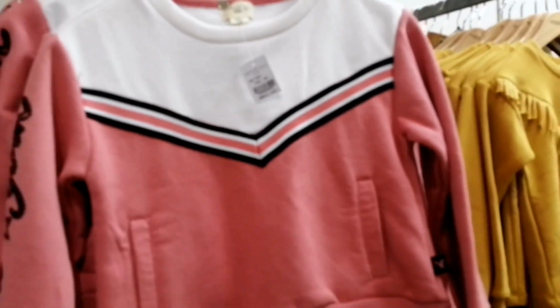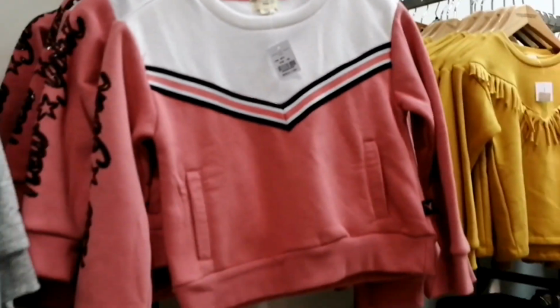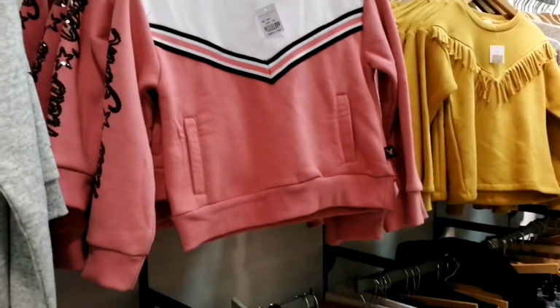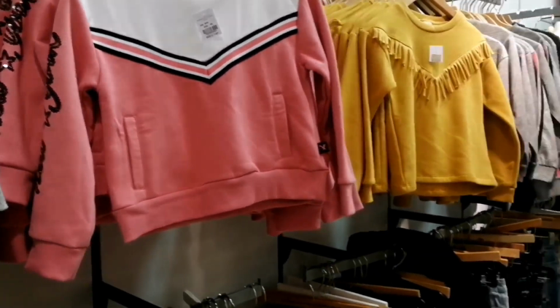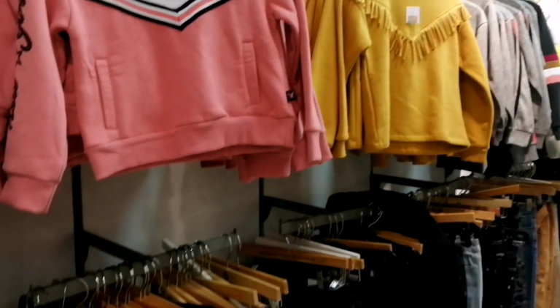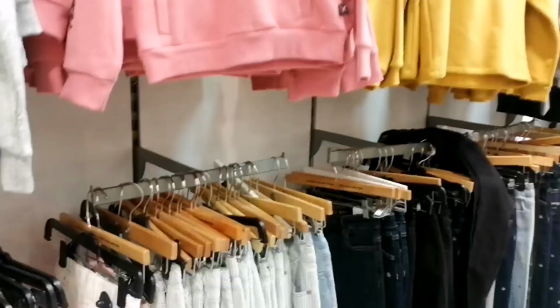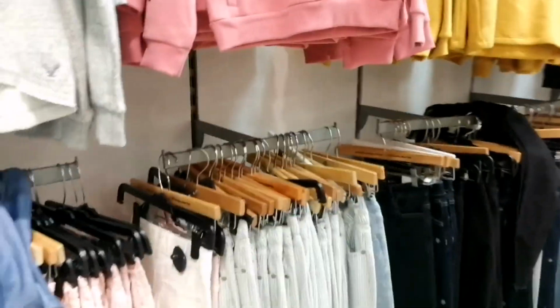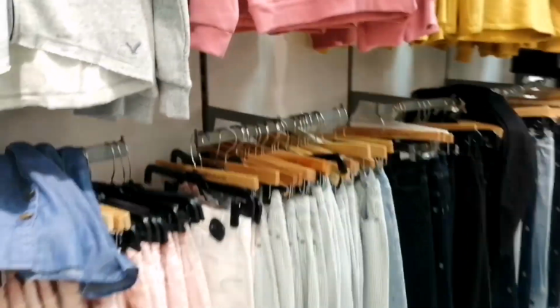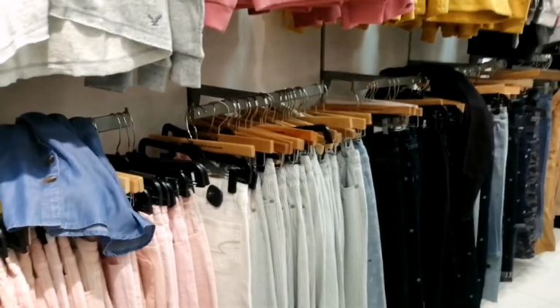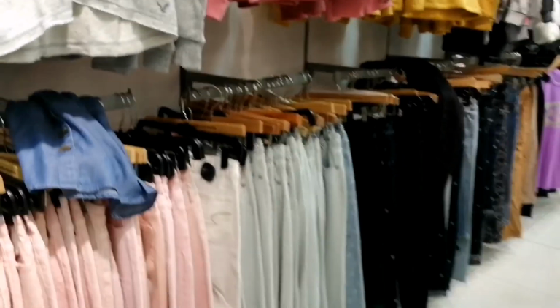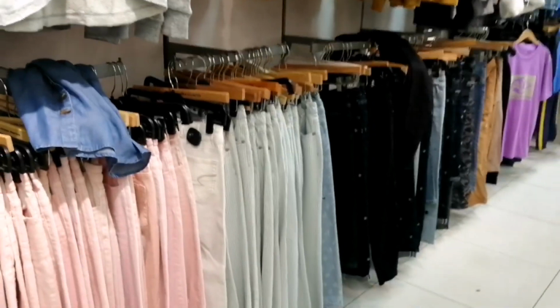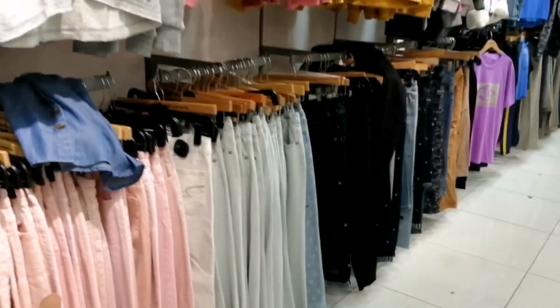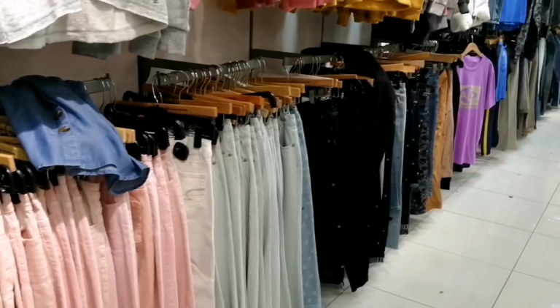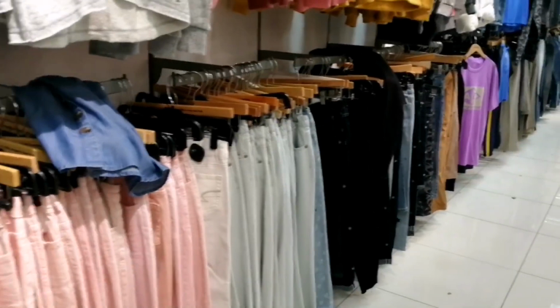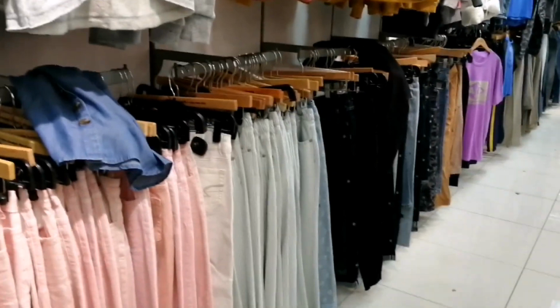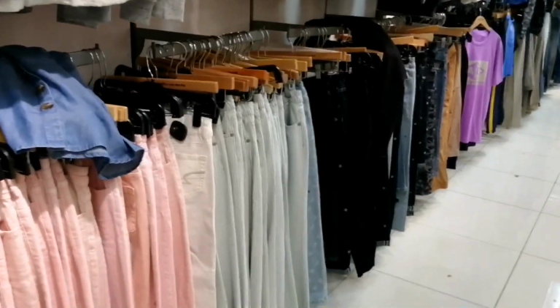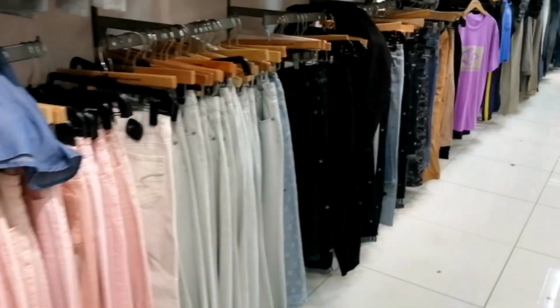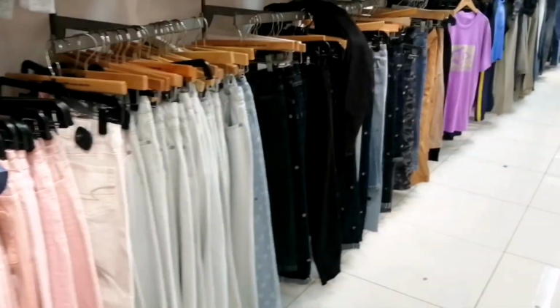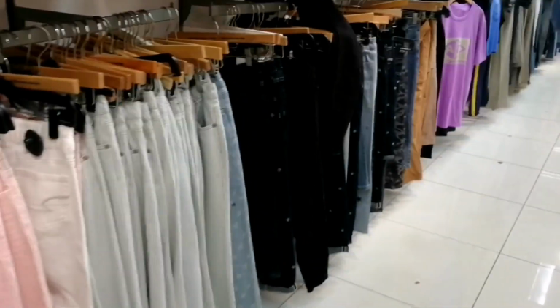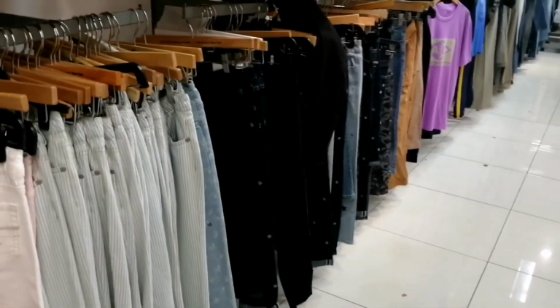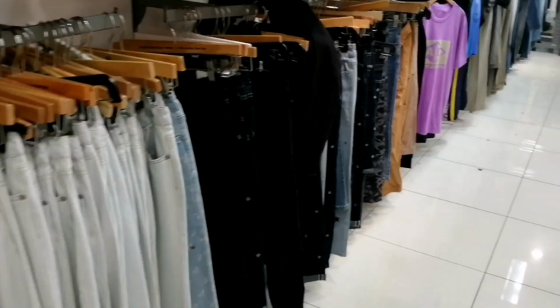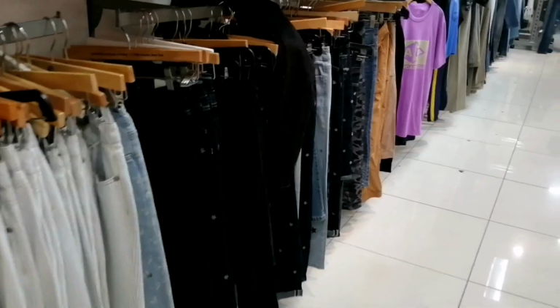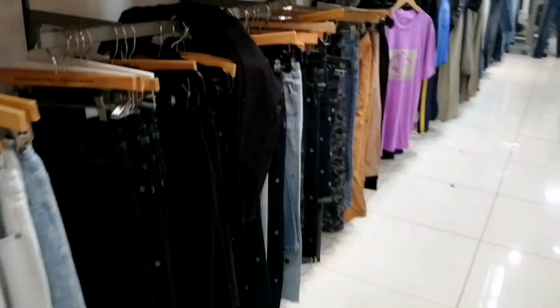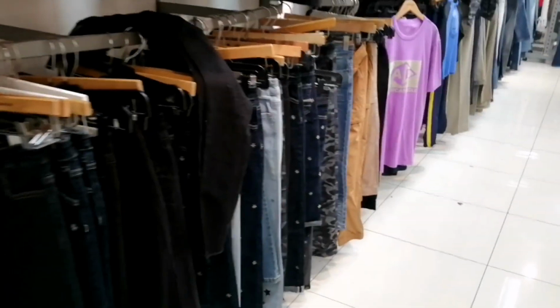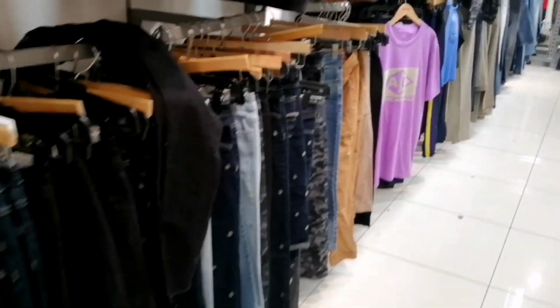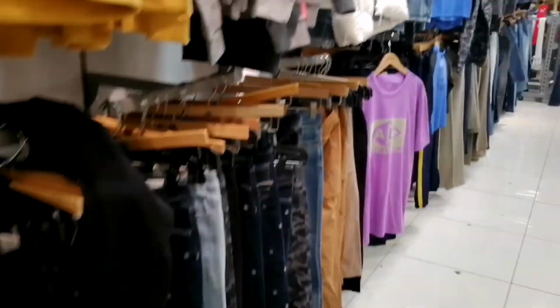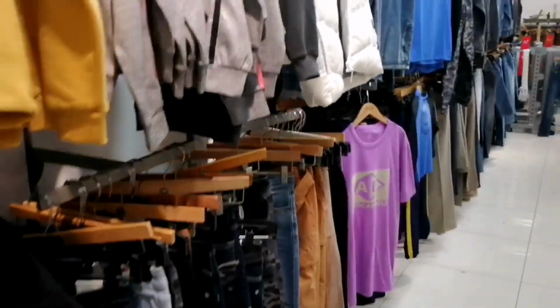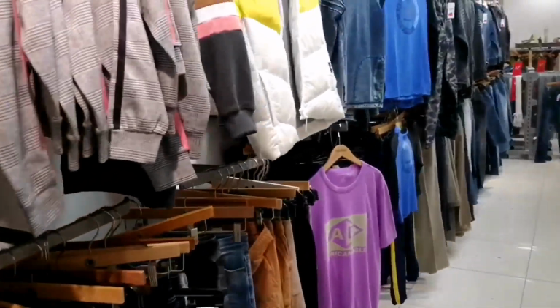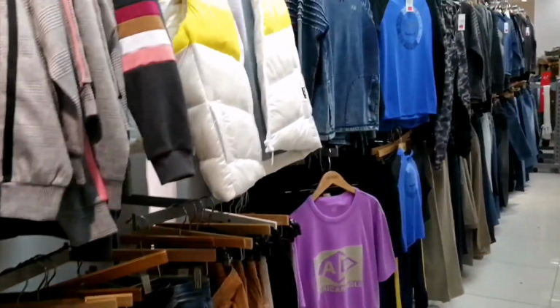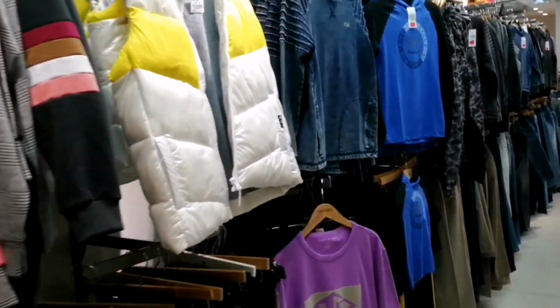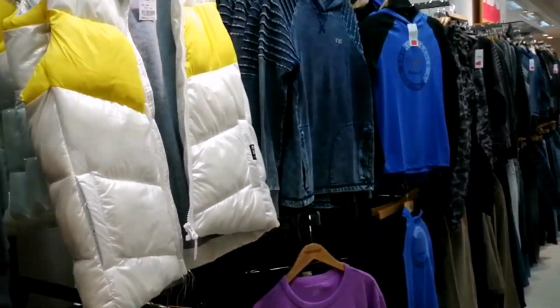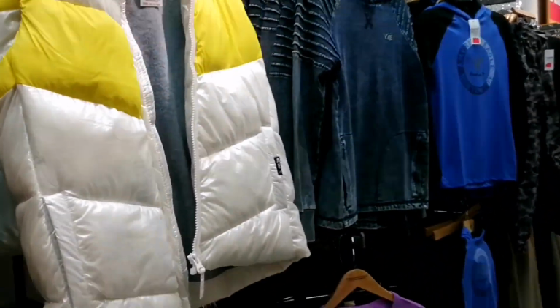Ganda, pambata natin ito — merong 6KD na jacket, age 14, 6KD sya. O 5KD — ayan yung mga size. And then yung mga pants din, kung nasabi bandang ibaba, nag-ra-range sya ng 5KD, 3KD yung pants.